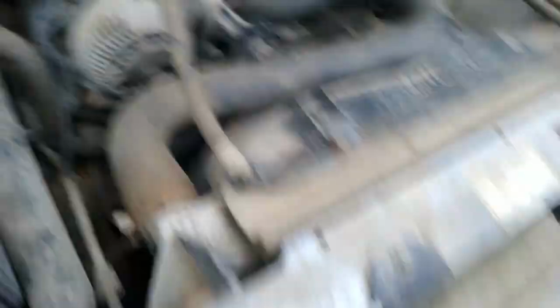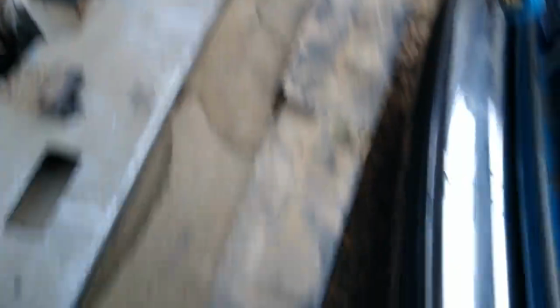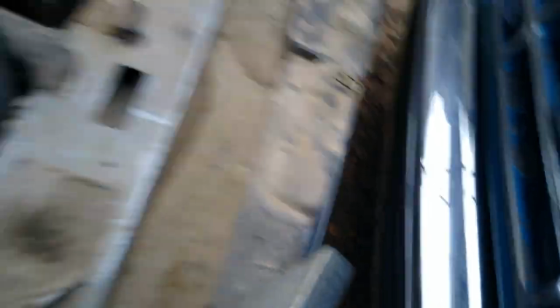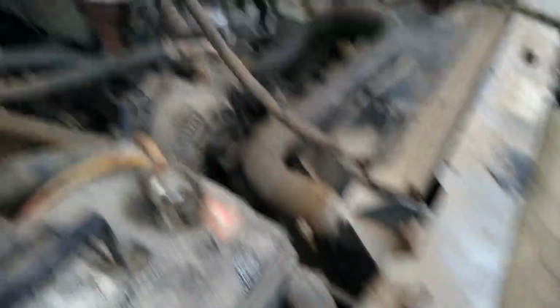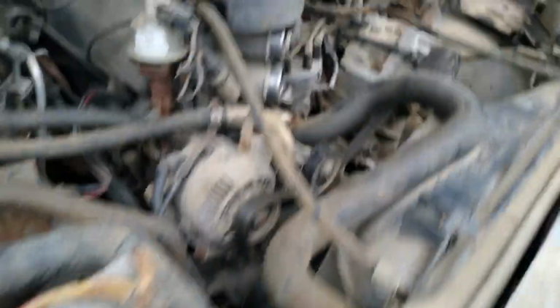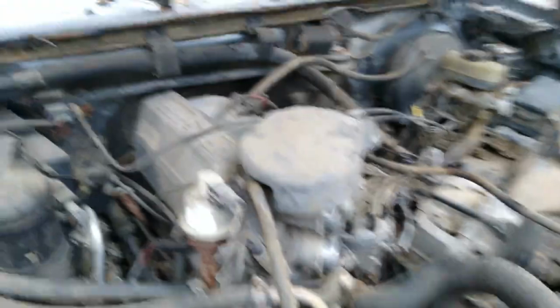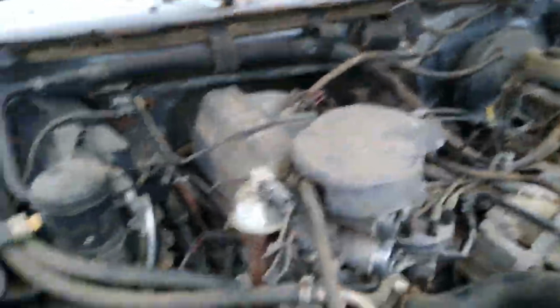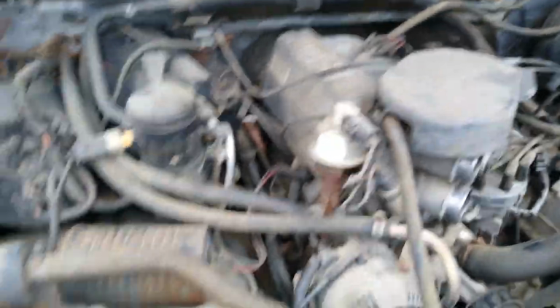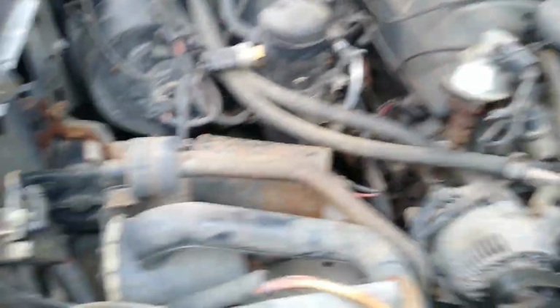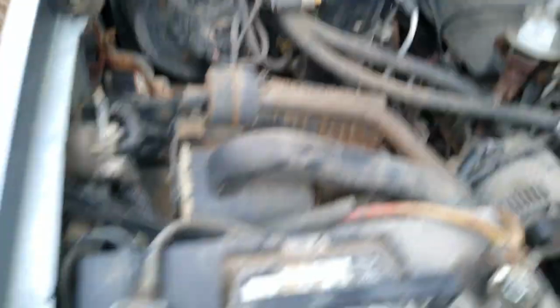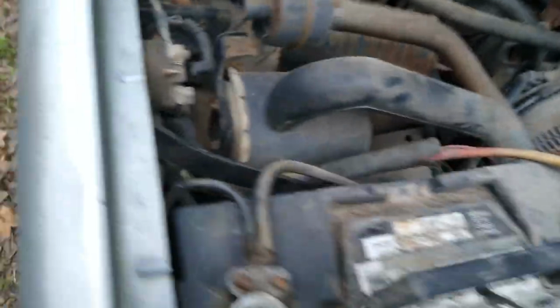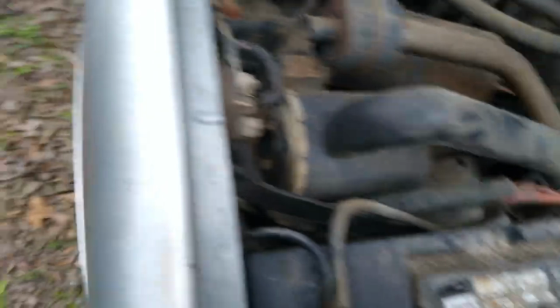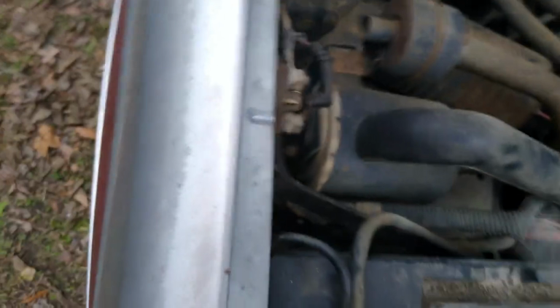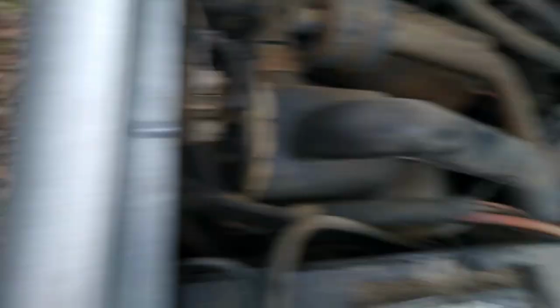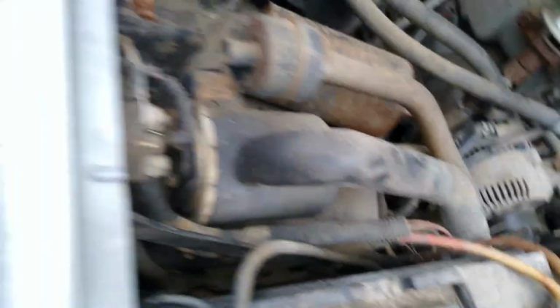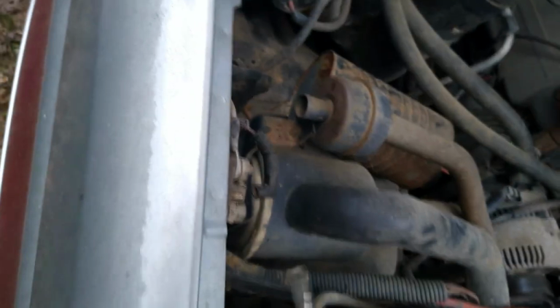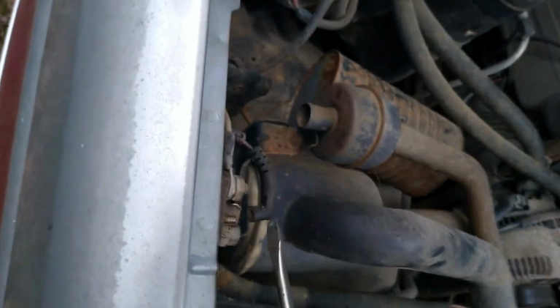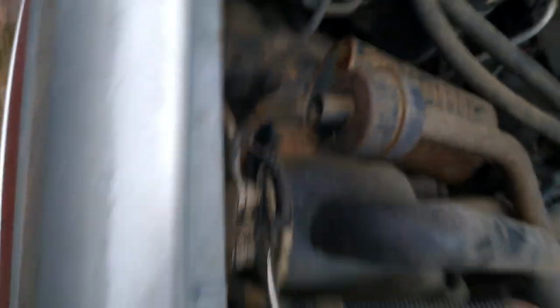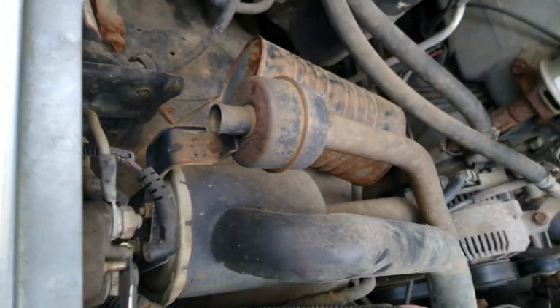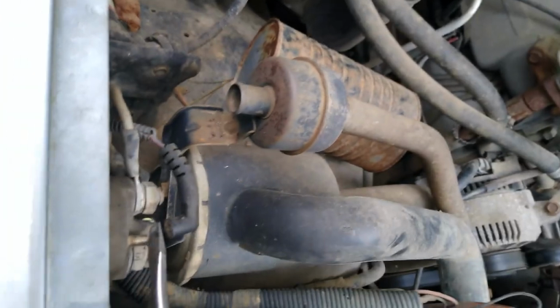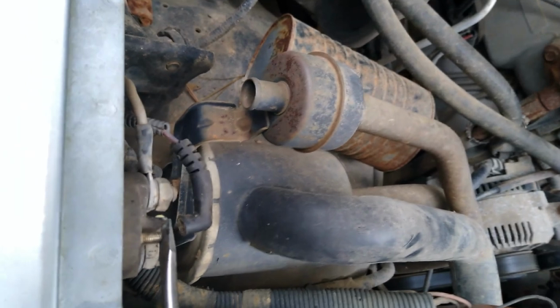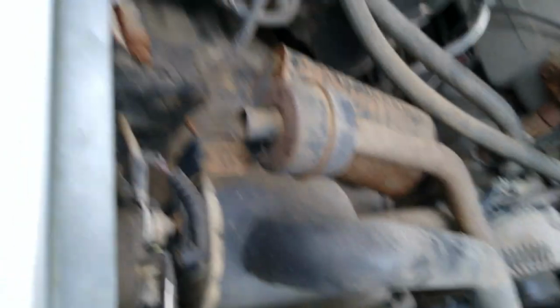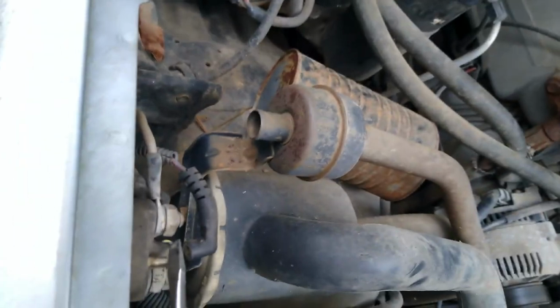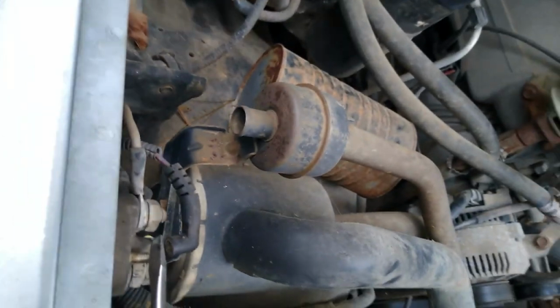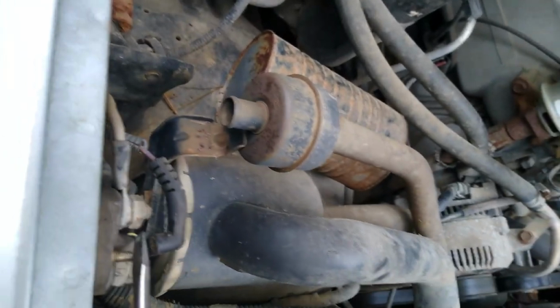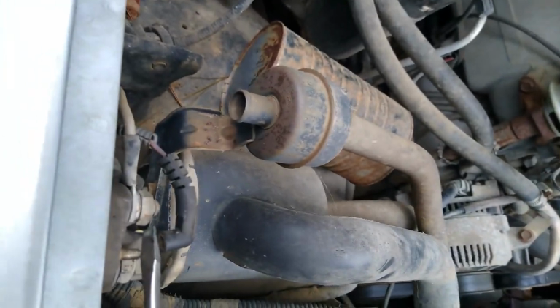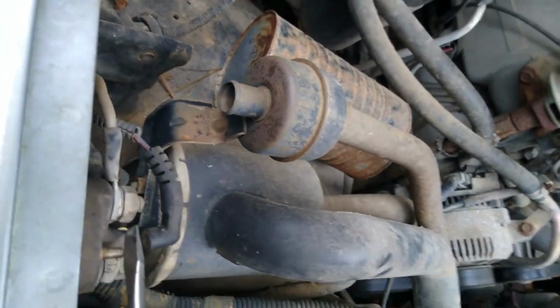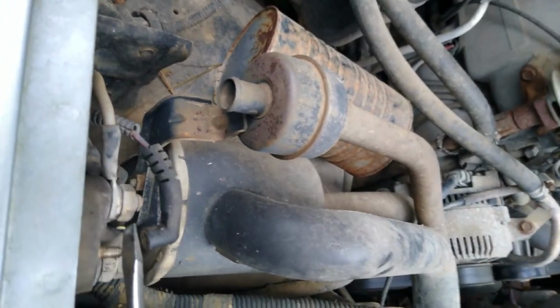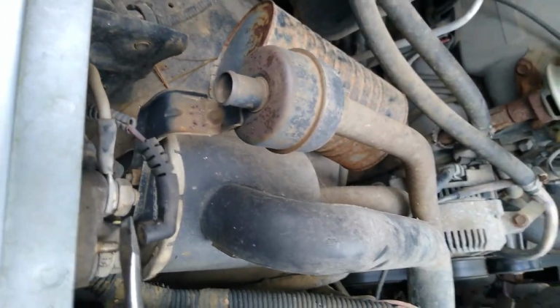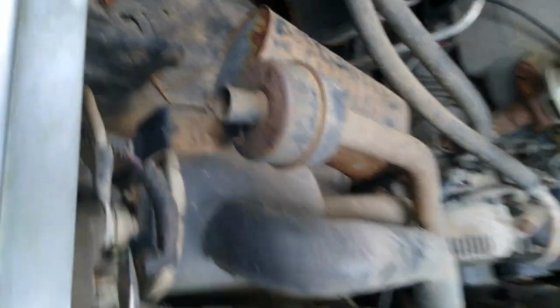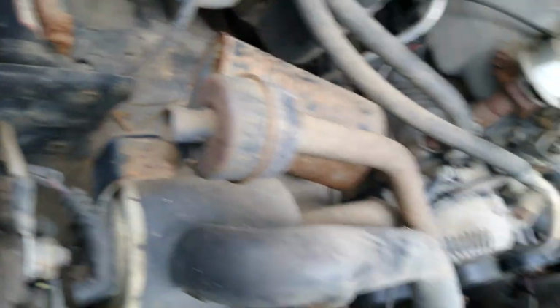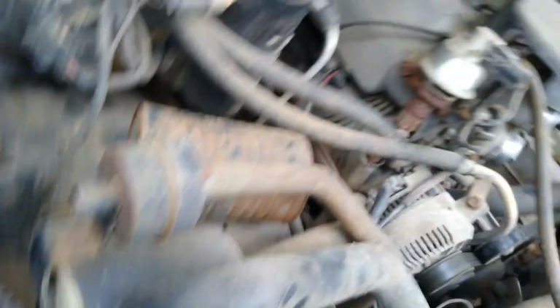I got to get the key turned on on this truck. All I got to do is trick the servo. Let's see what happens — truck ain't been running in five or six years.